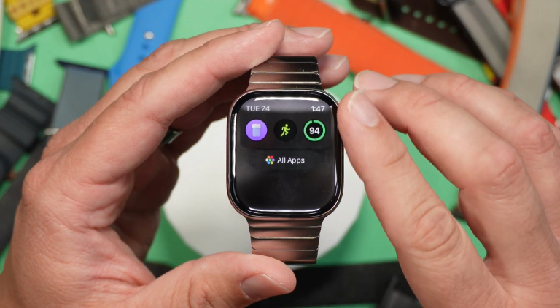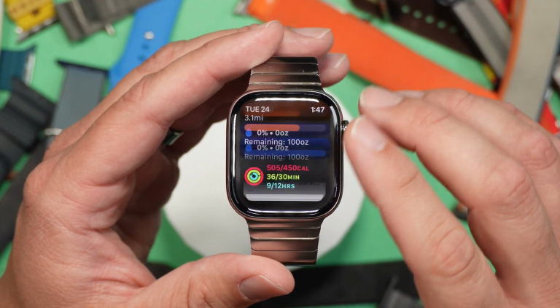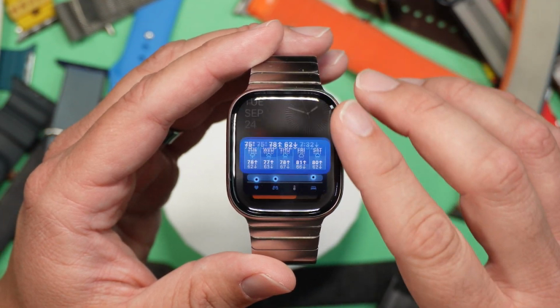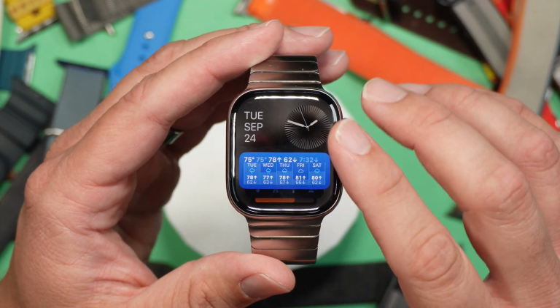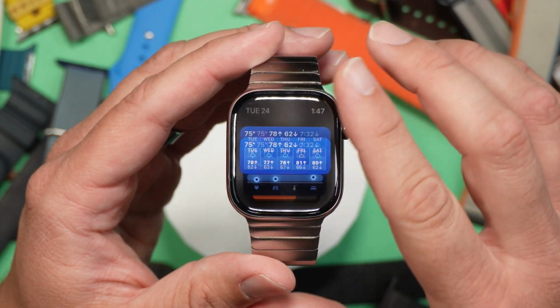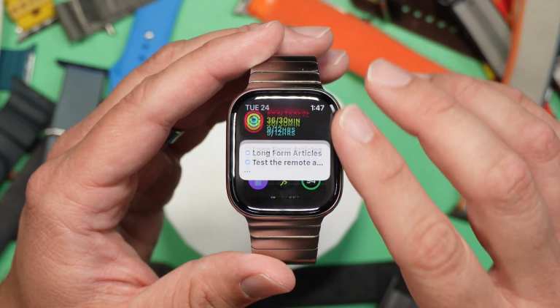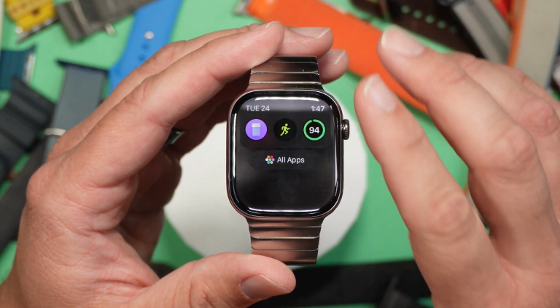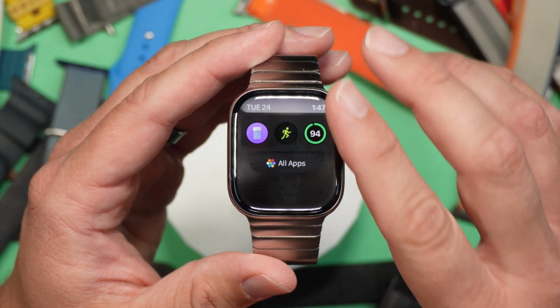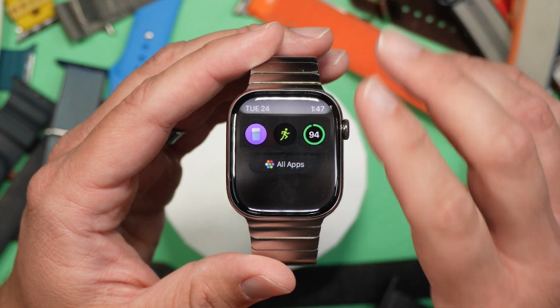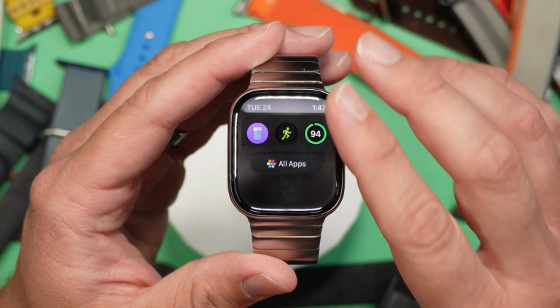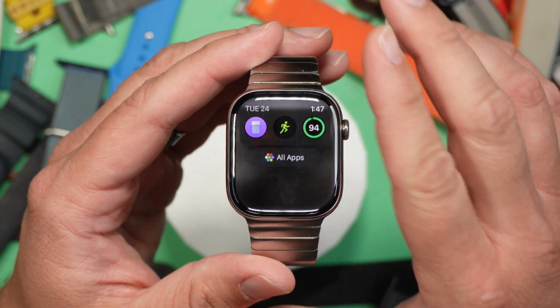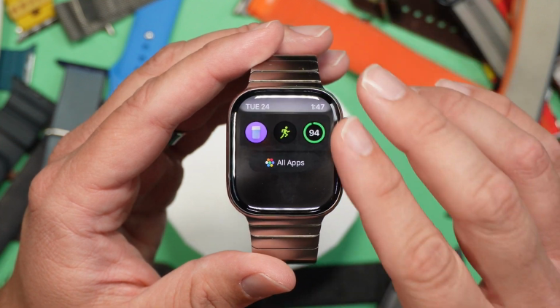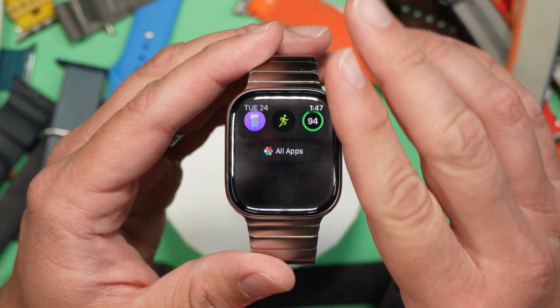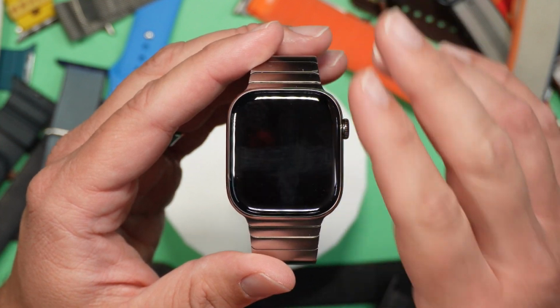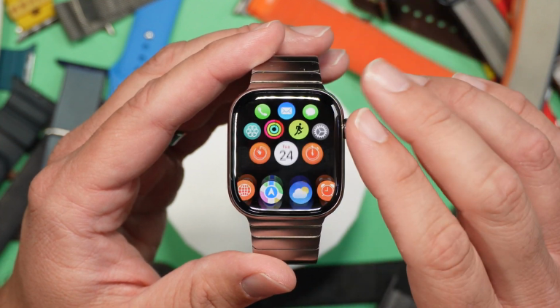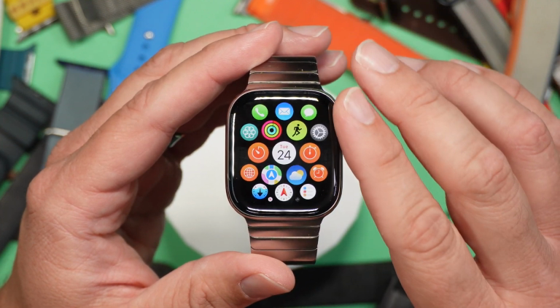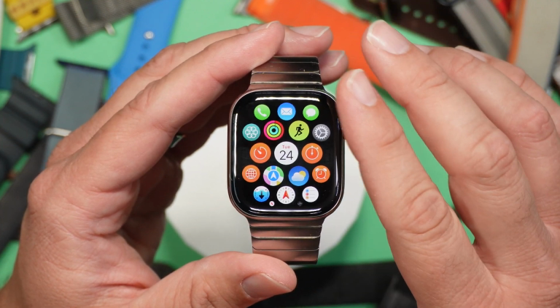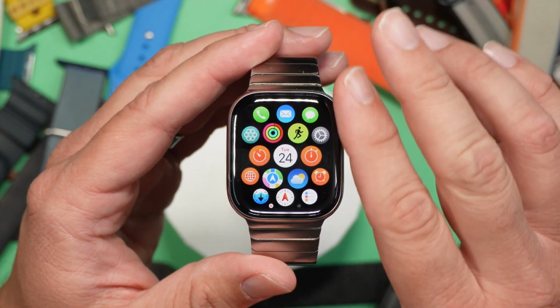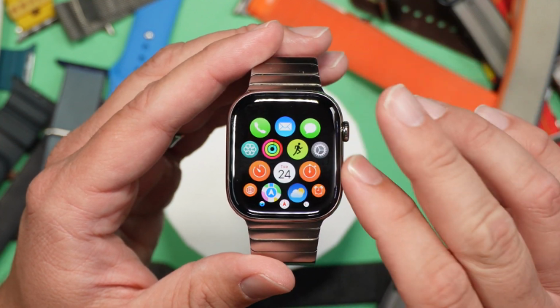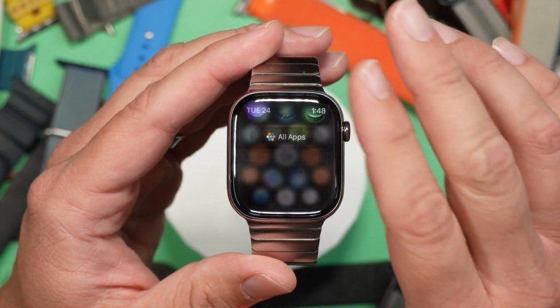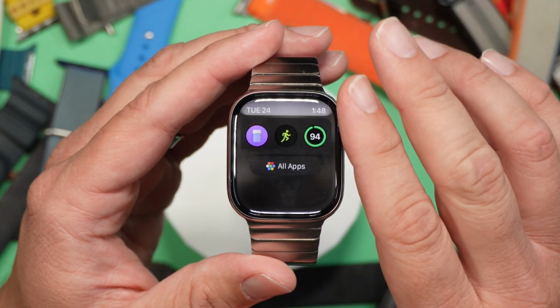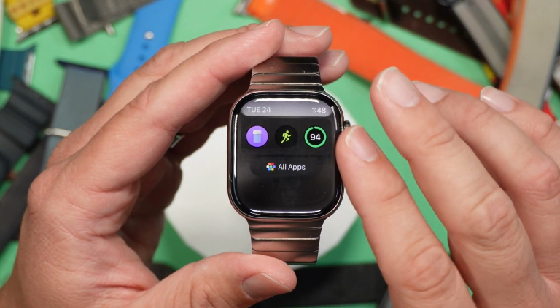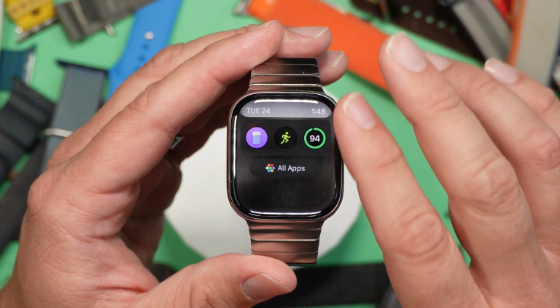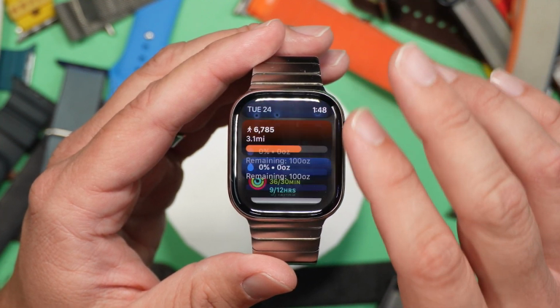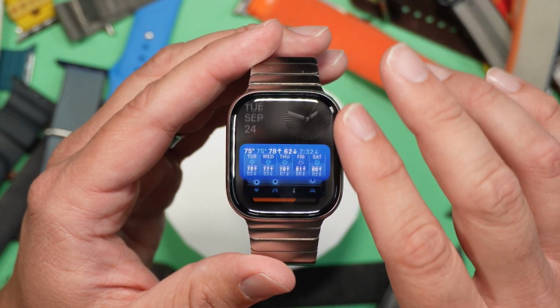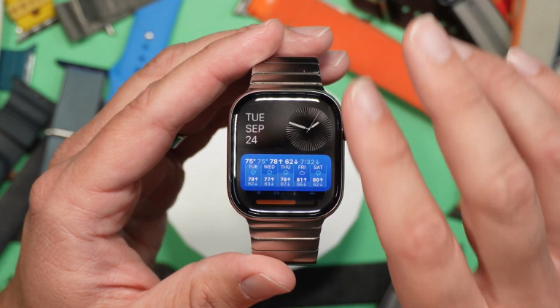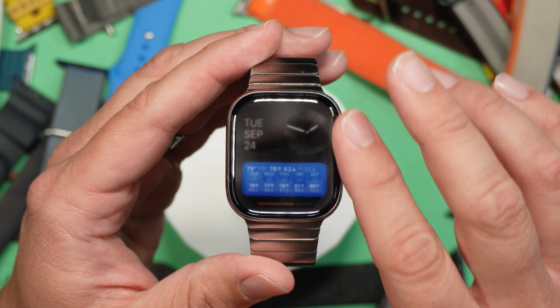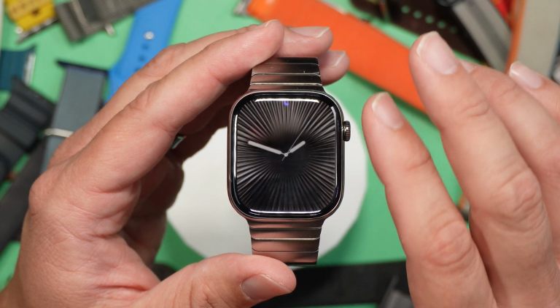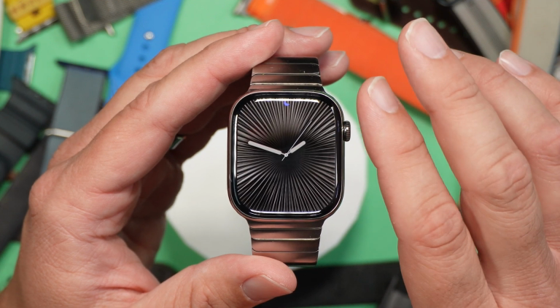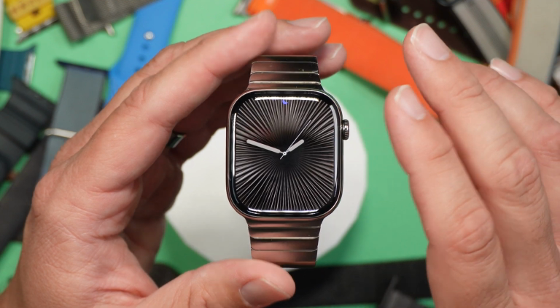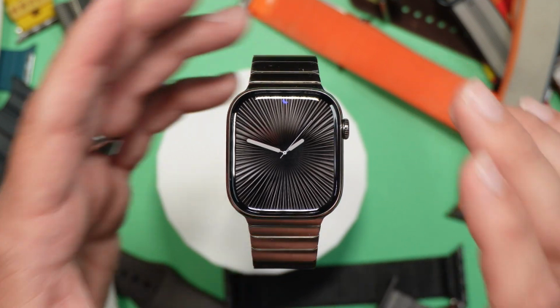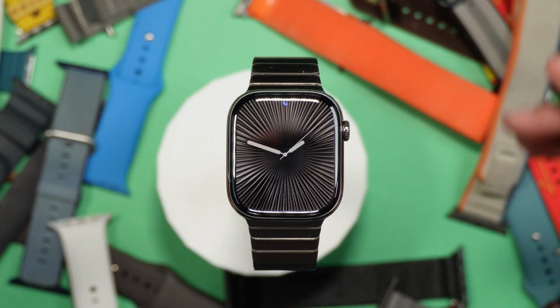Hoping to see some other performance gains. Everything seems pretty fluid — scrolling through, I've not had any issues. I've been pretty happy with how everything is working.